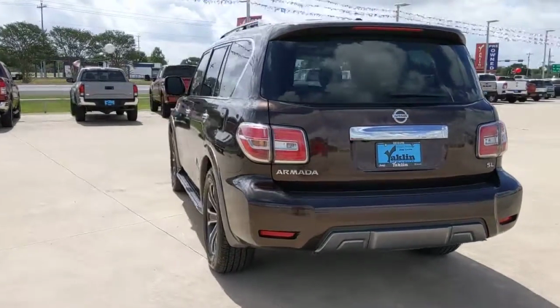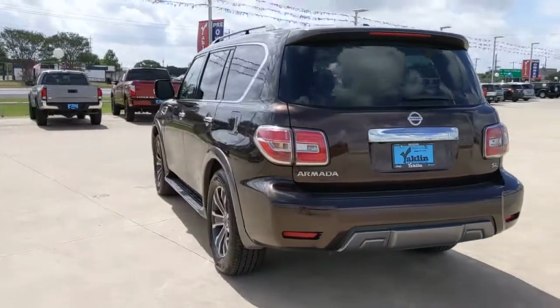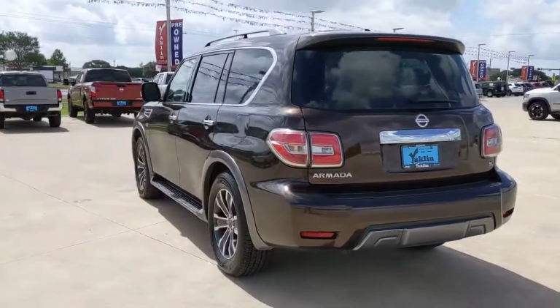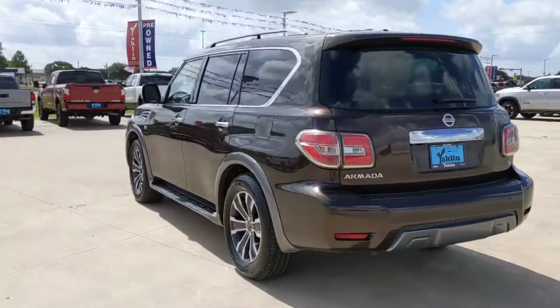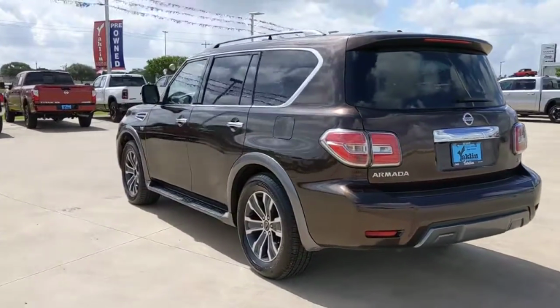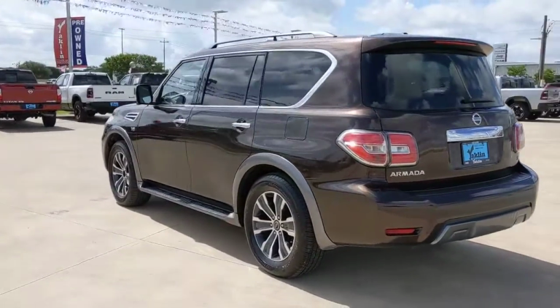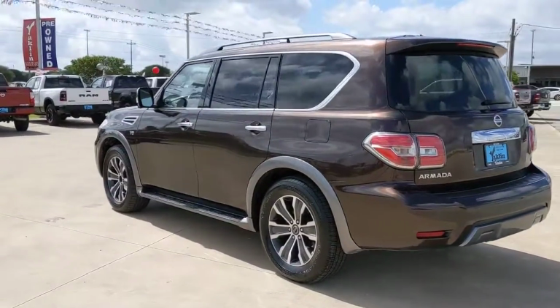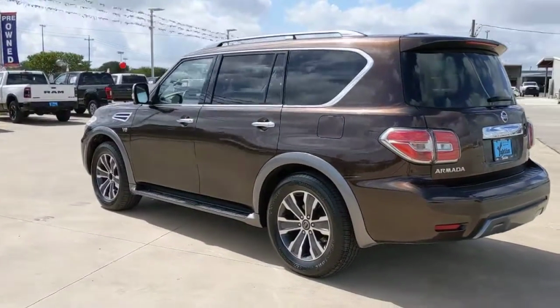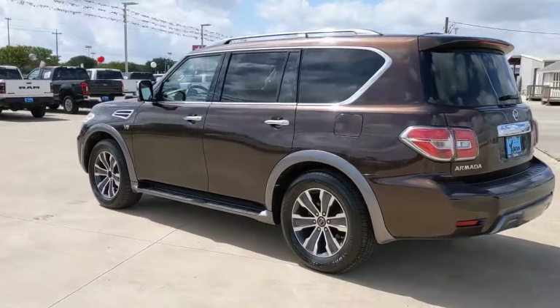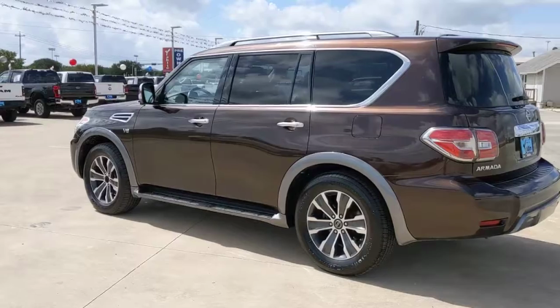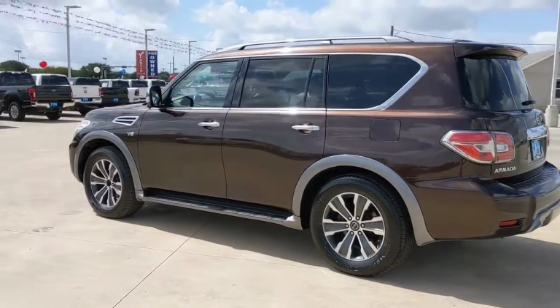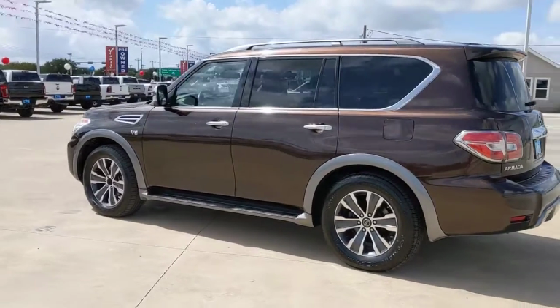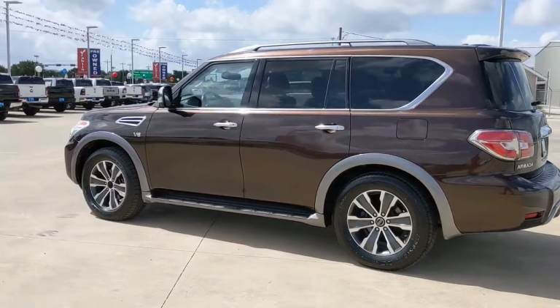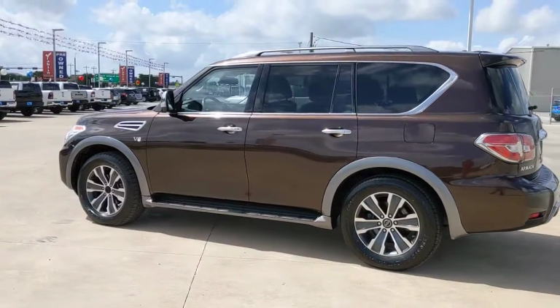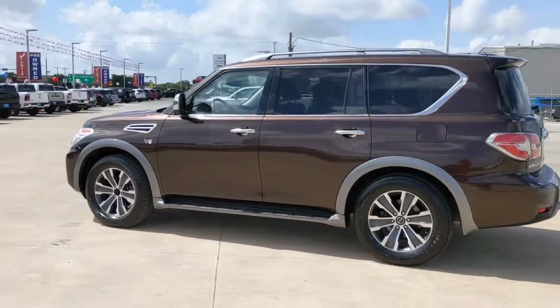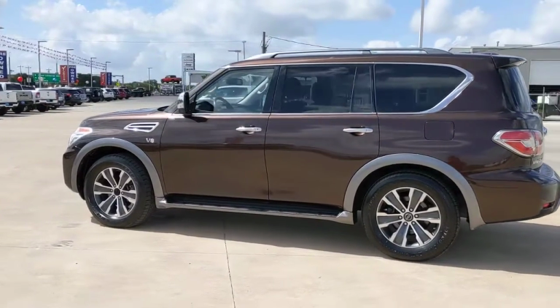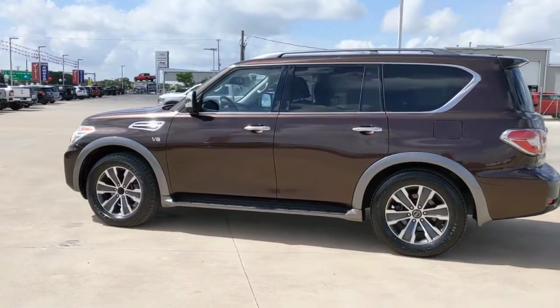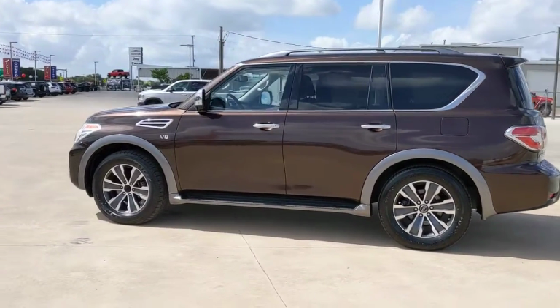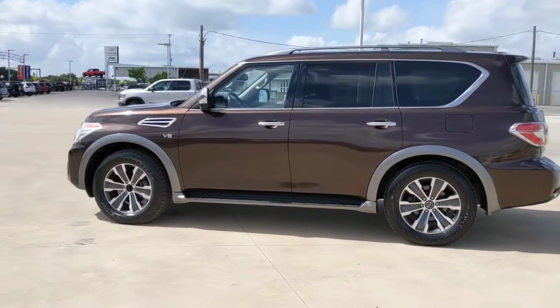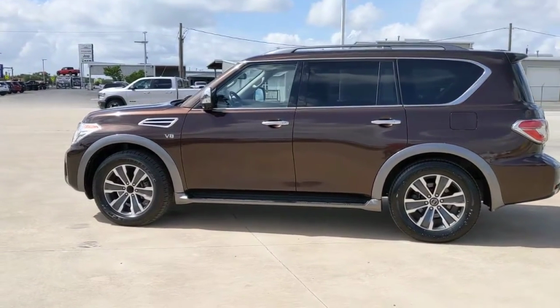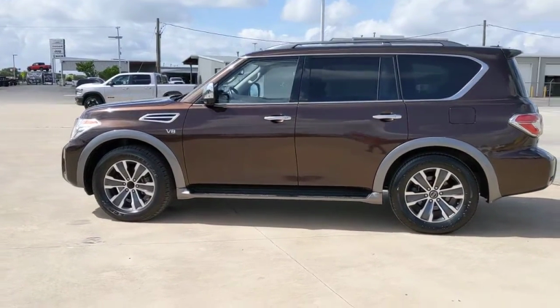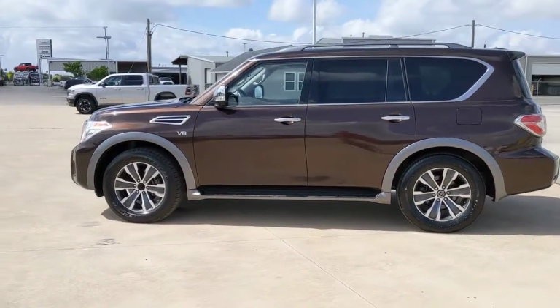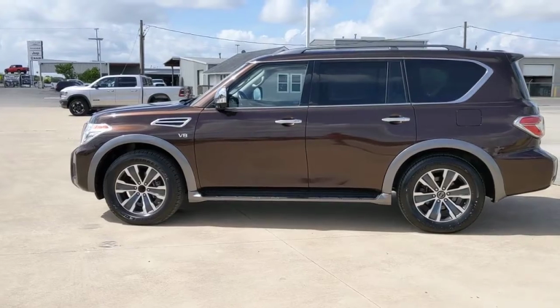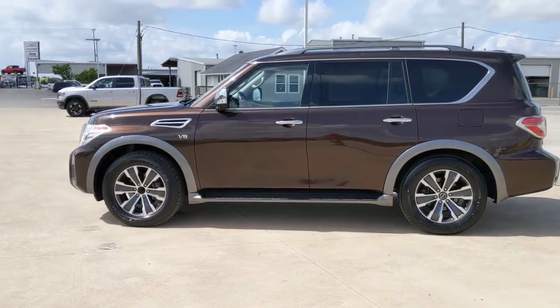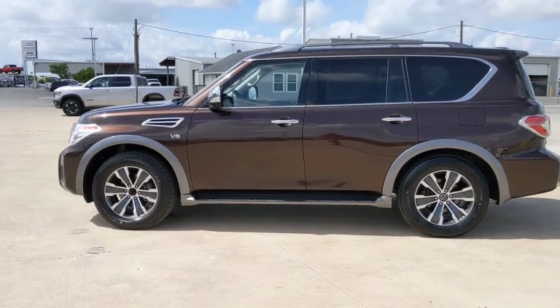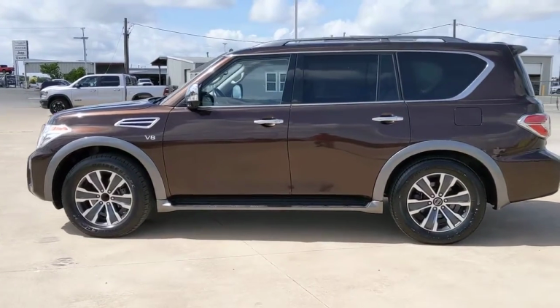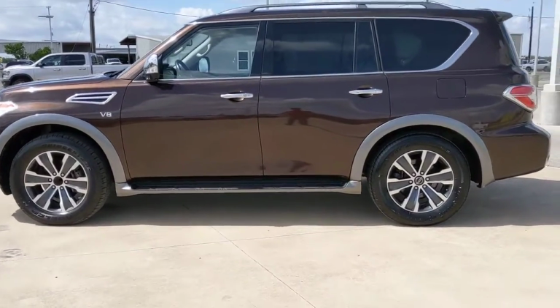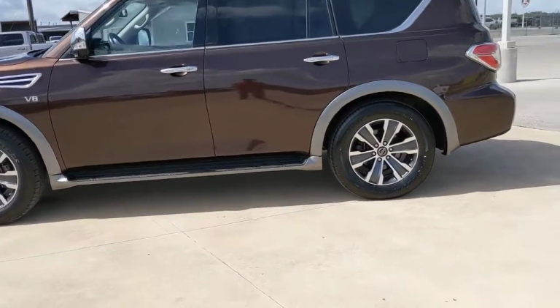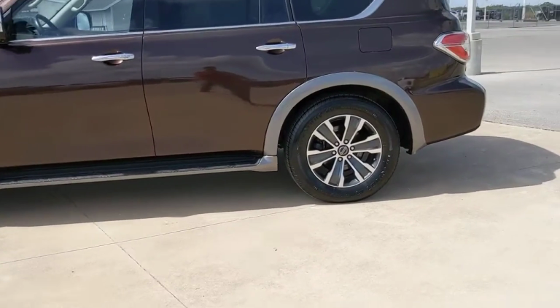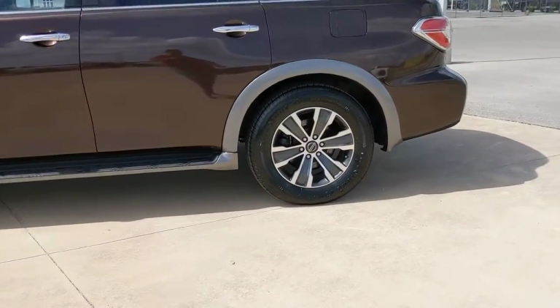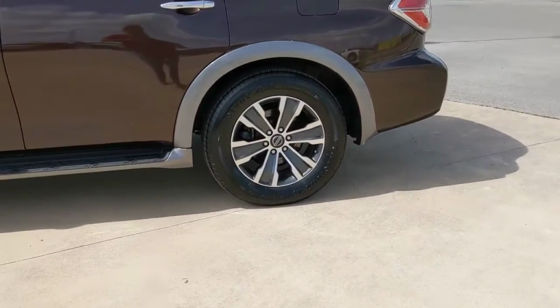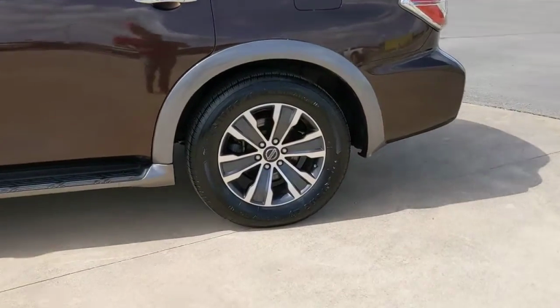Sun/moonroof, navigation system, keyless entry, fog lamps, remote engine start, wood grain interior trim, premium sound system, adaptive cruise control, keyless start, power lift gate.